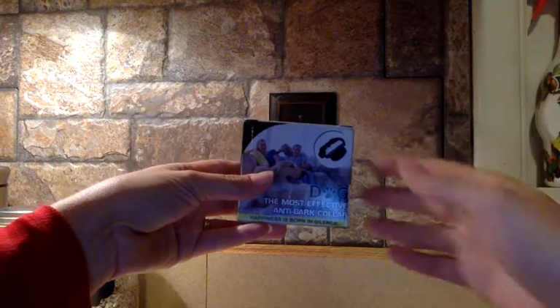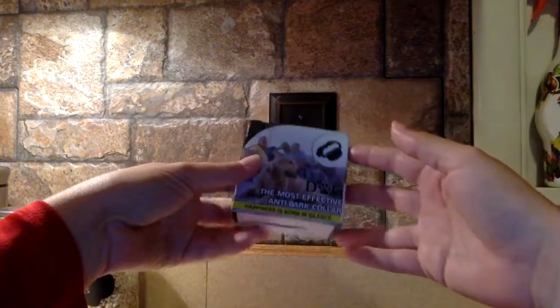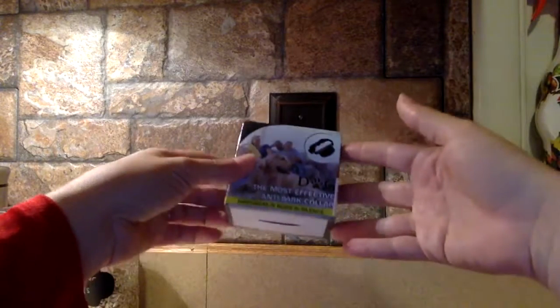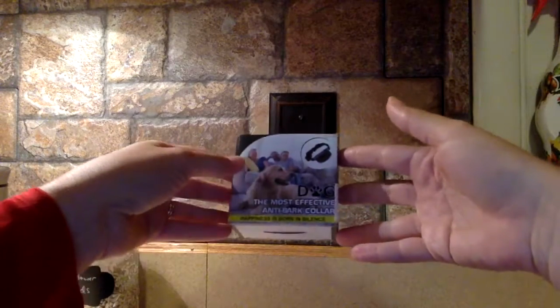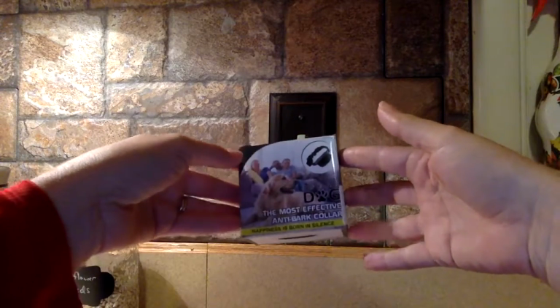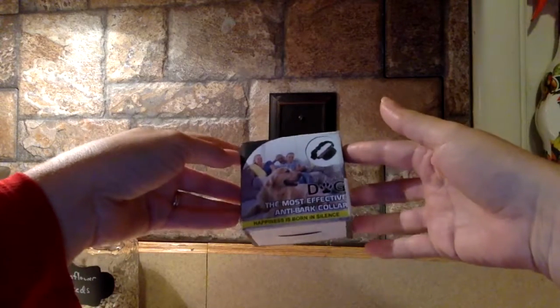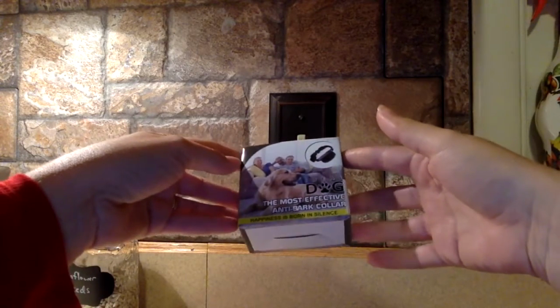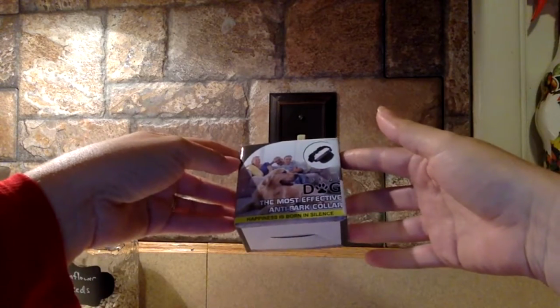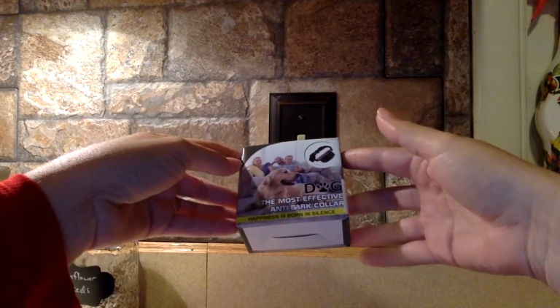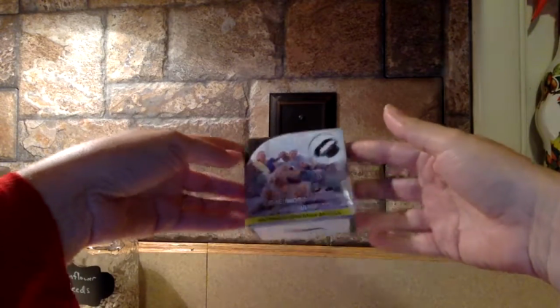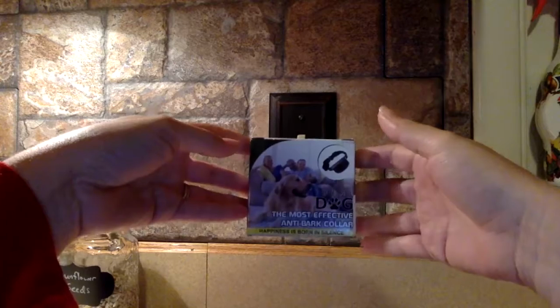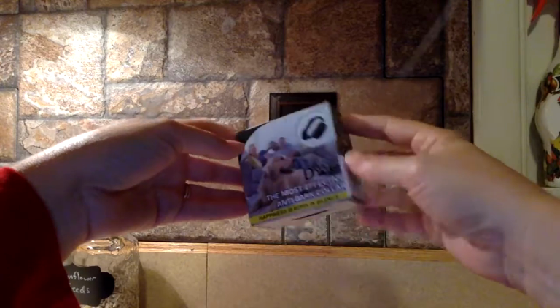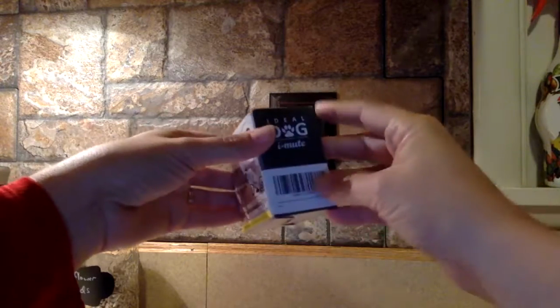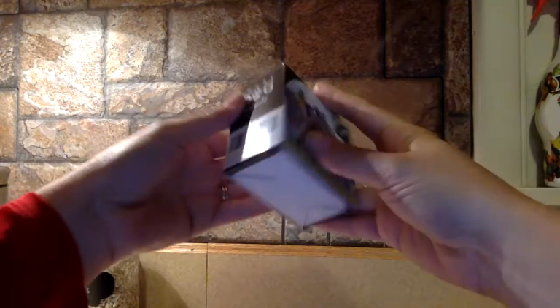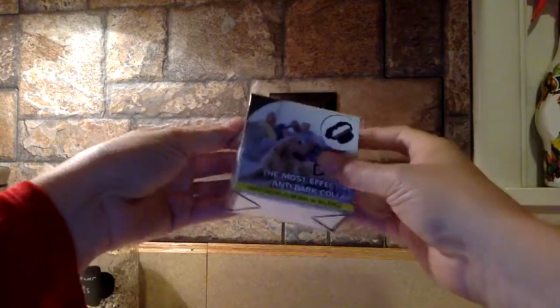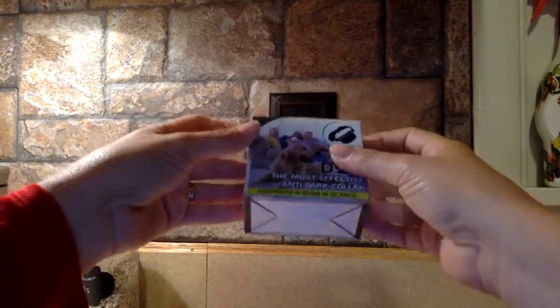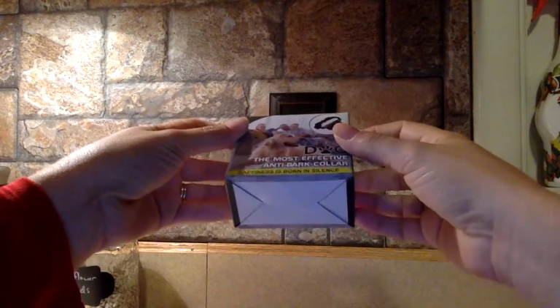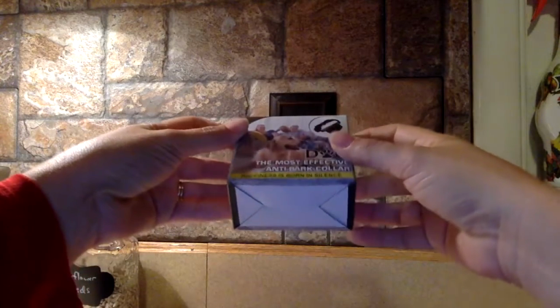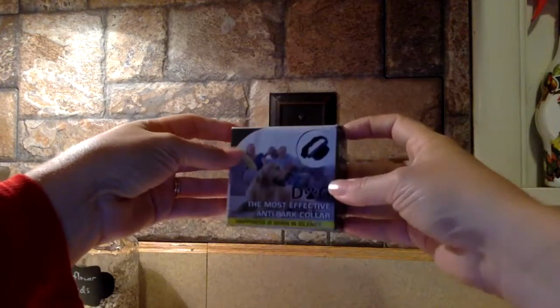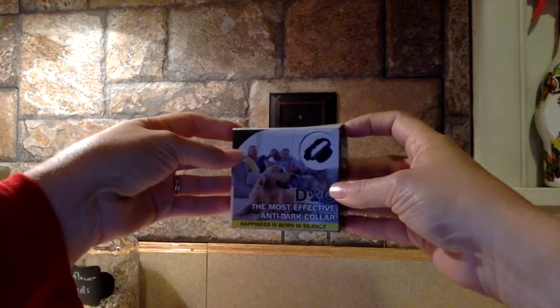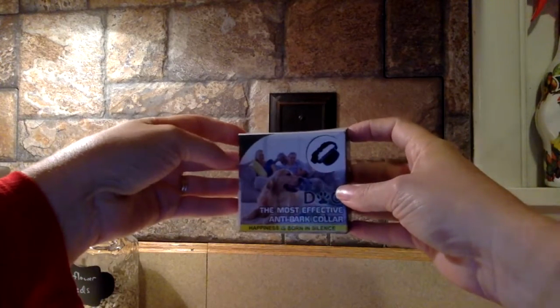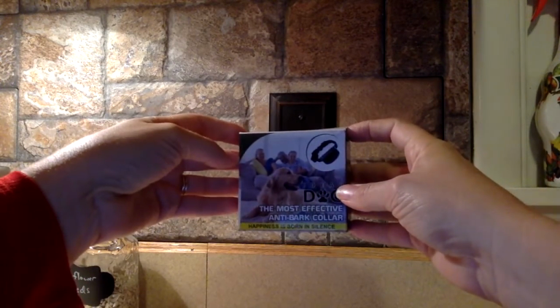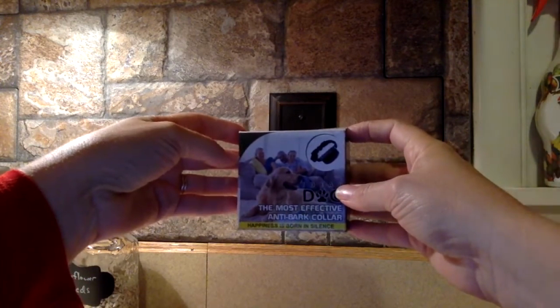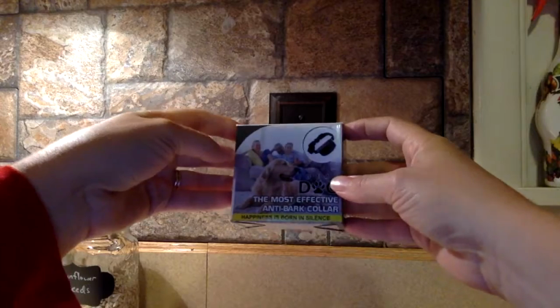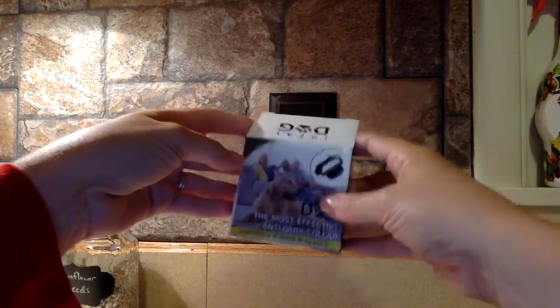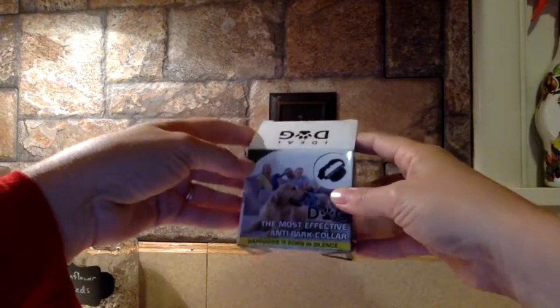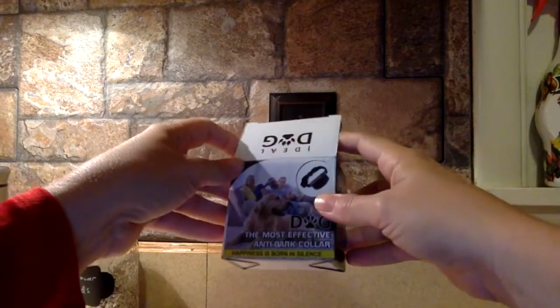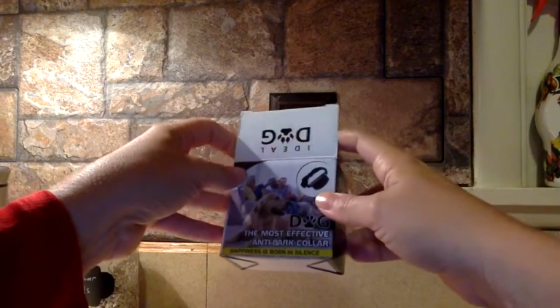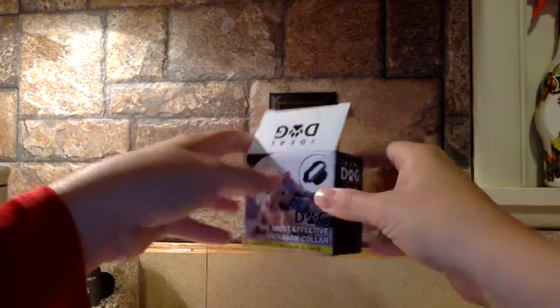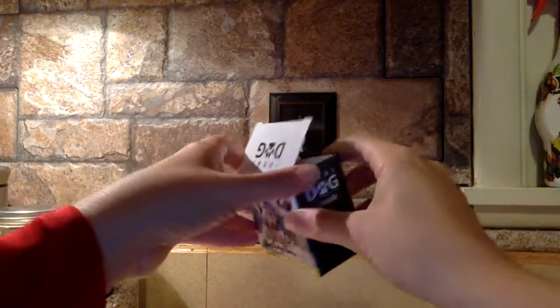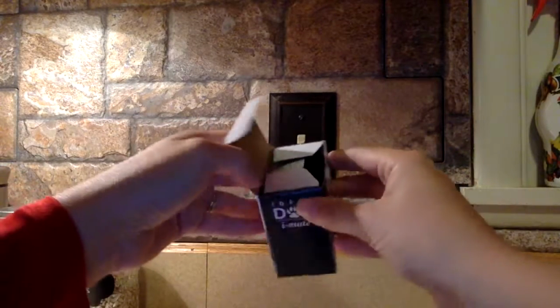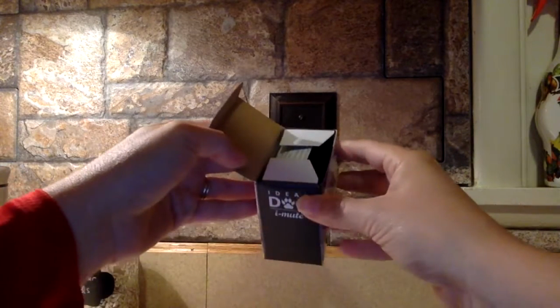Hey everybody! Today we're taking a look at the Ideal Dog Anti-Bark Collar. This is a great product if you have a dog, like I do, who has a lot to say, usually at the most inopportune times.